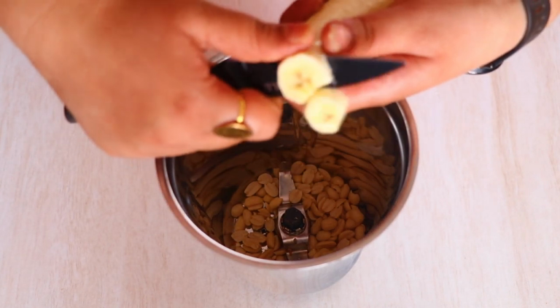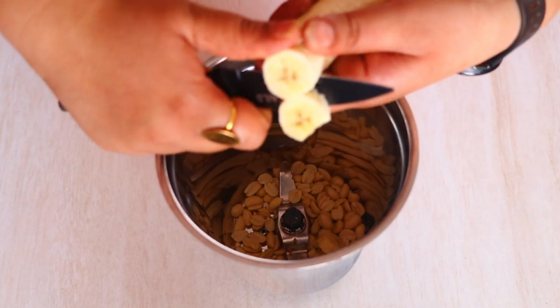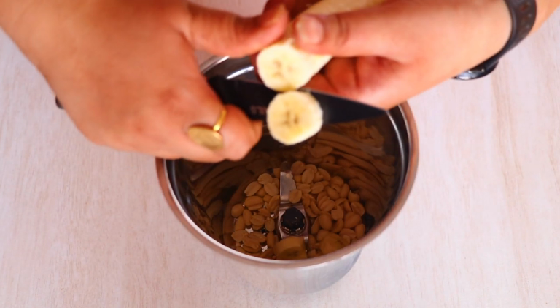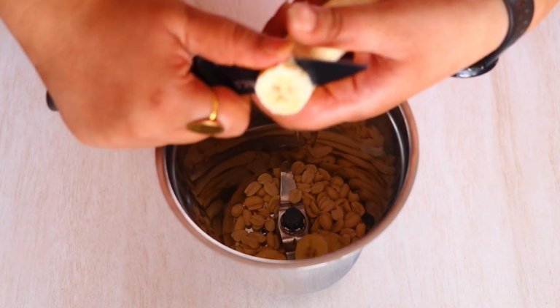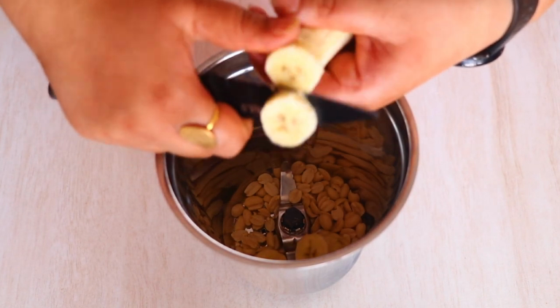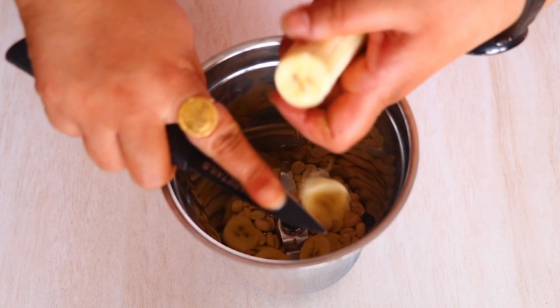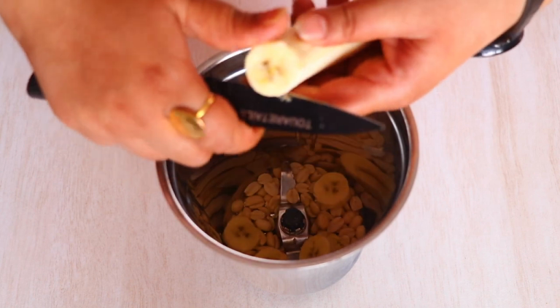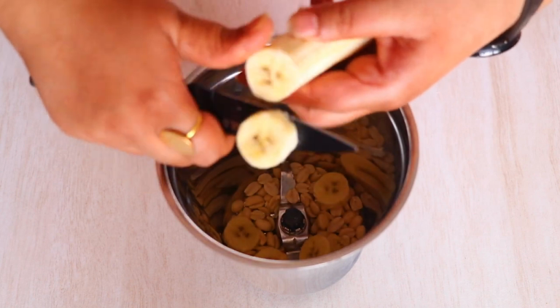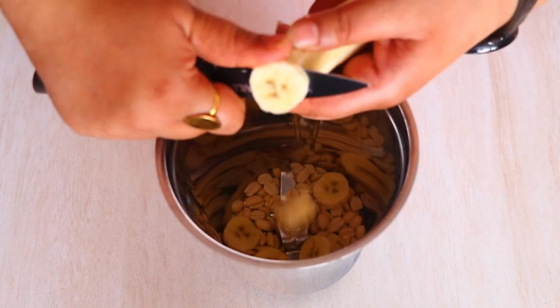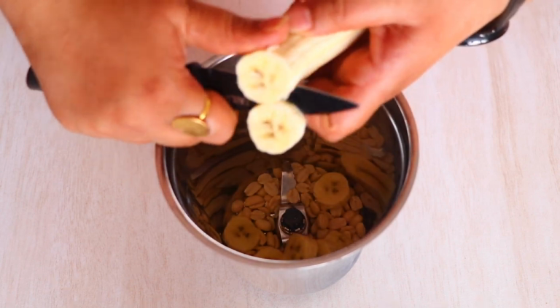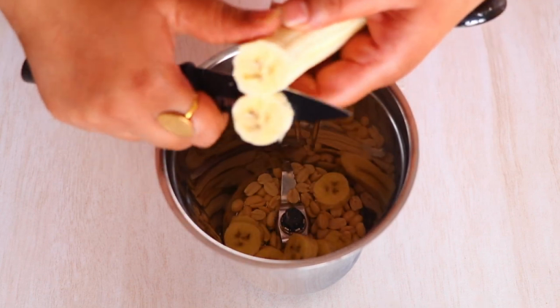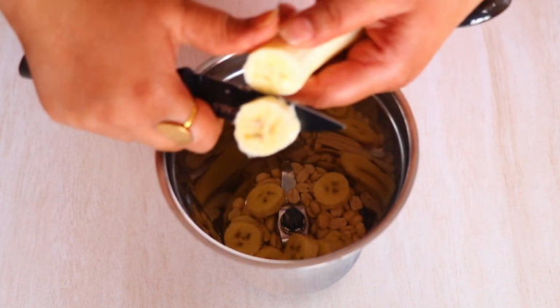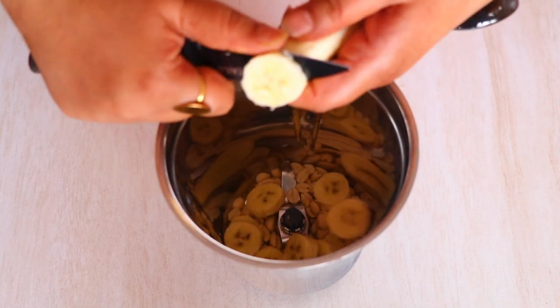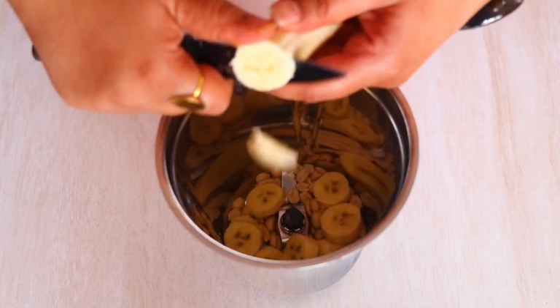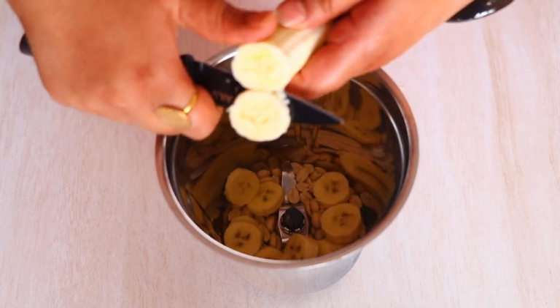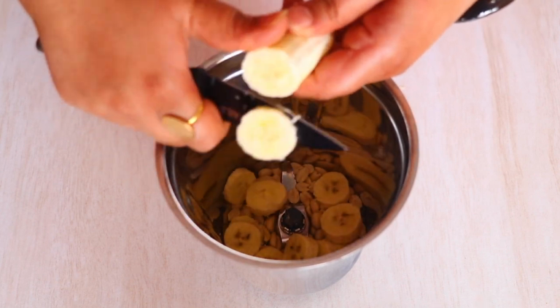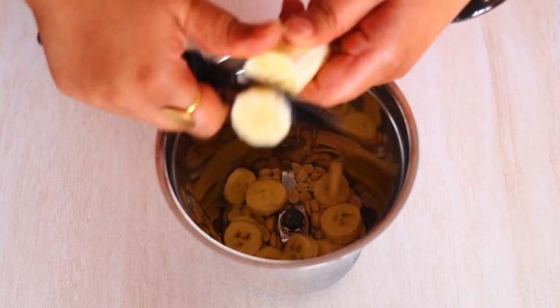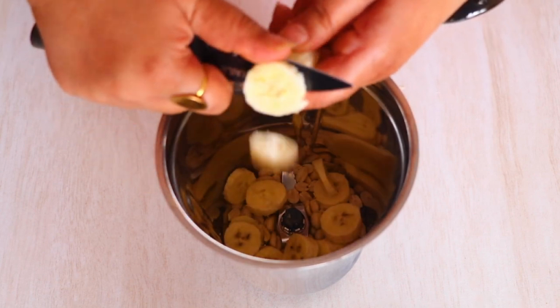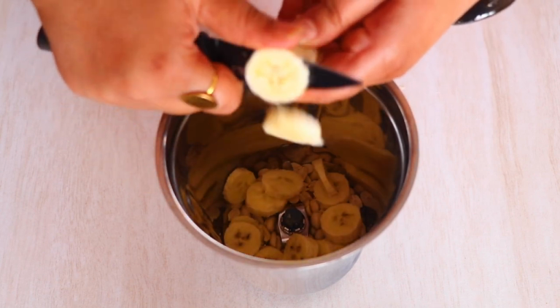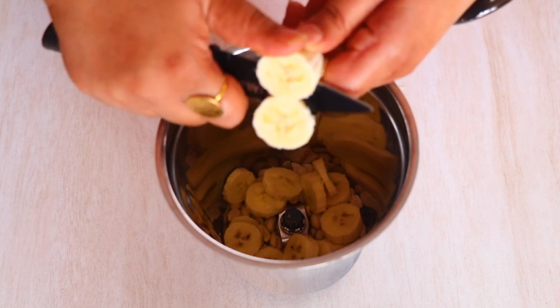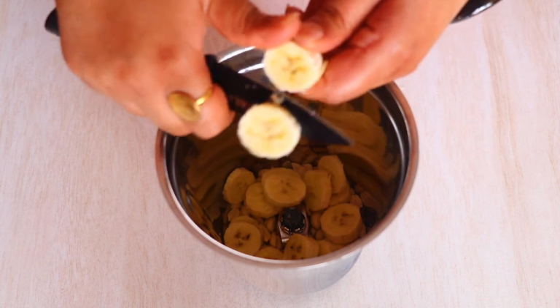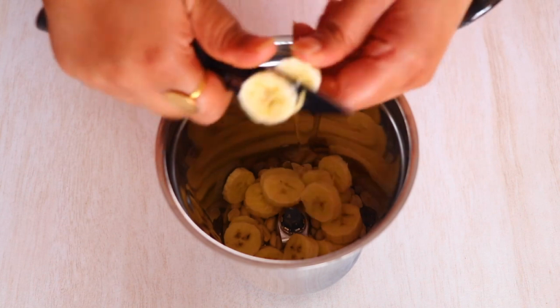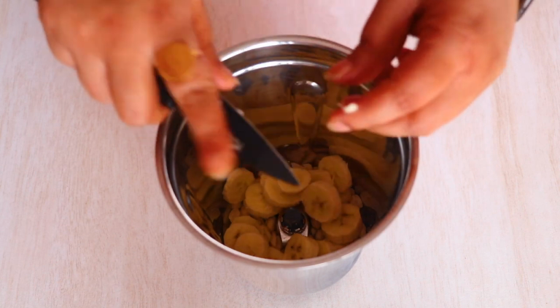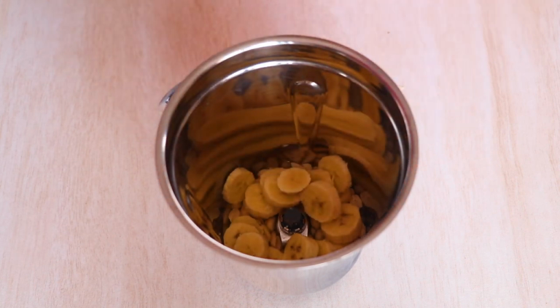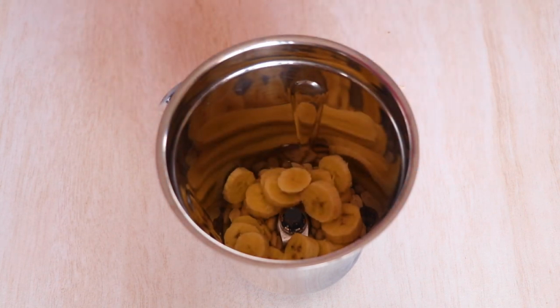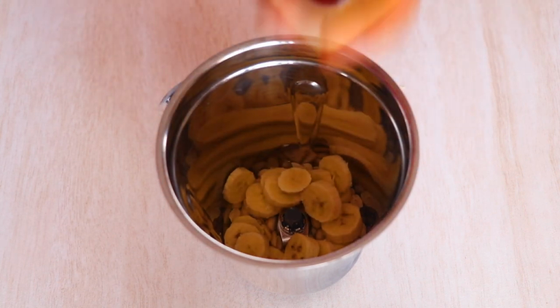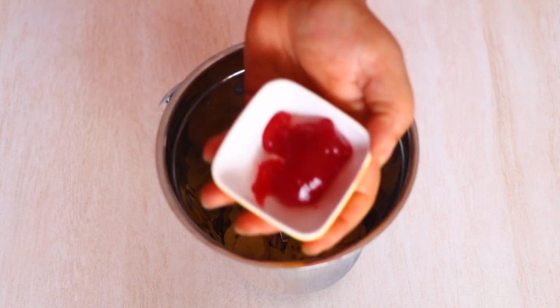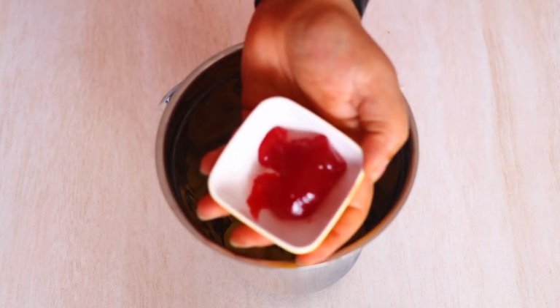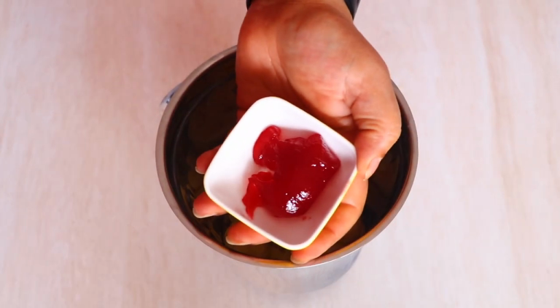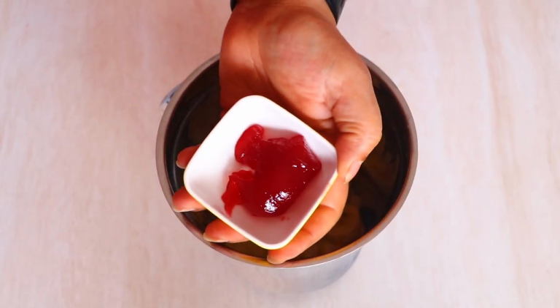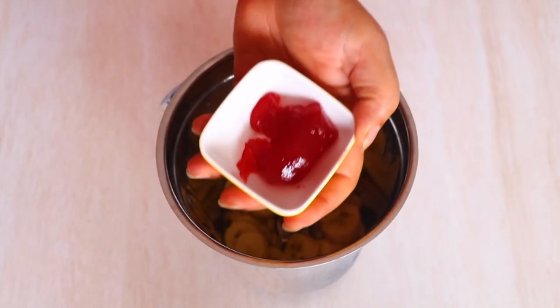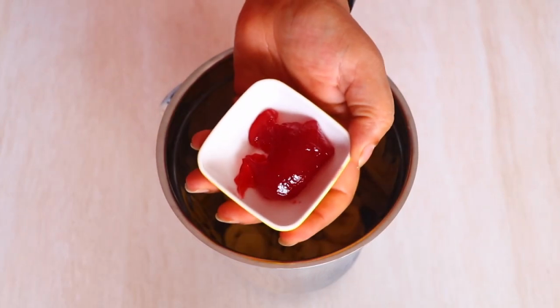Now I'm going to cut in one banana. This is a ripe banana, it's not very raw. So let's cut it up and add it into the blender. And now it's time to add the star of the recipe.